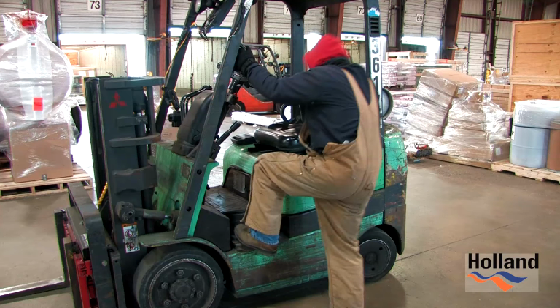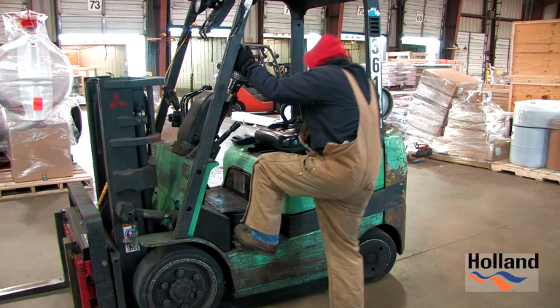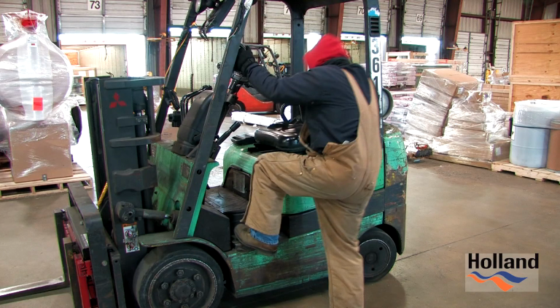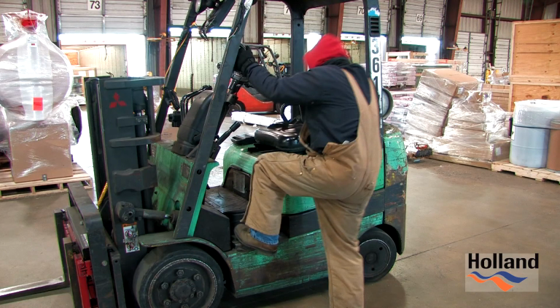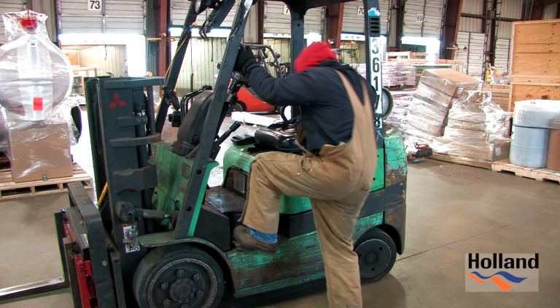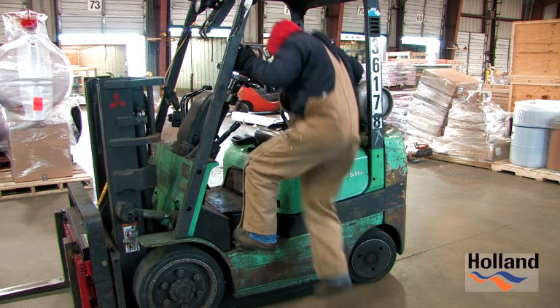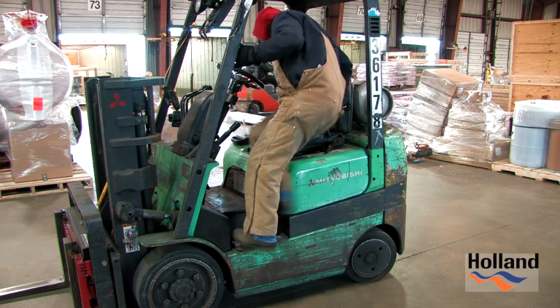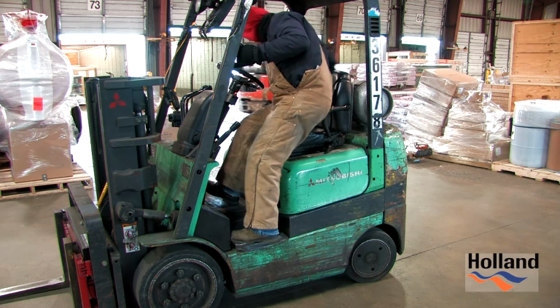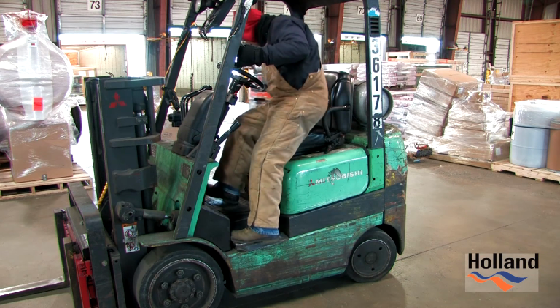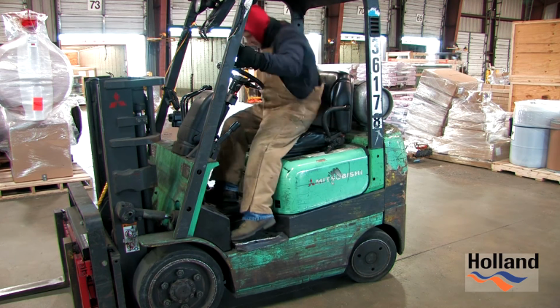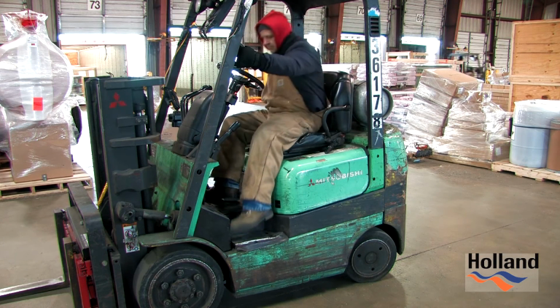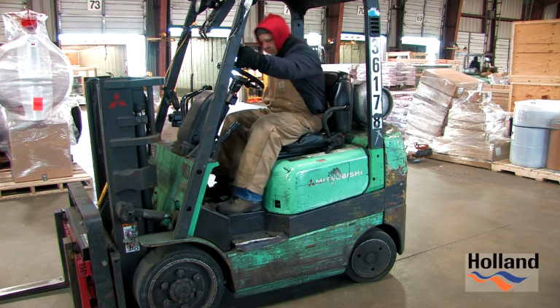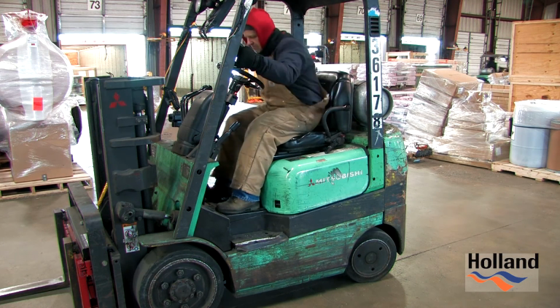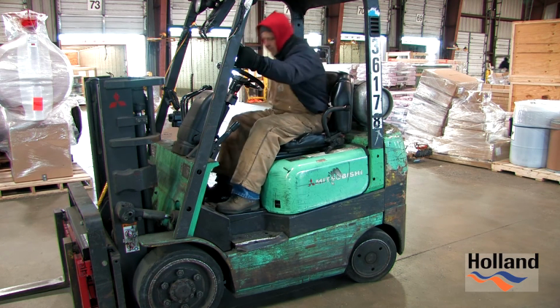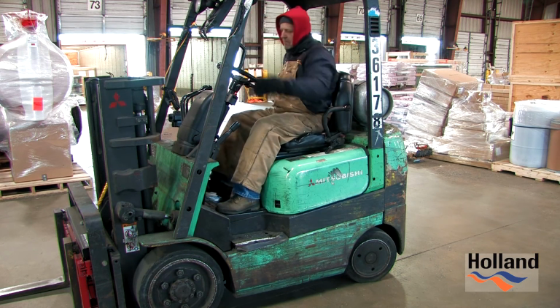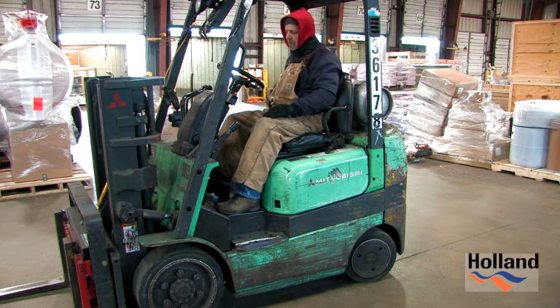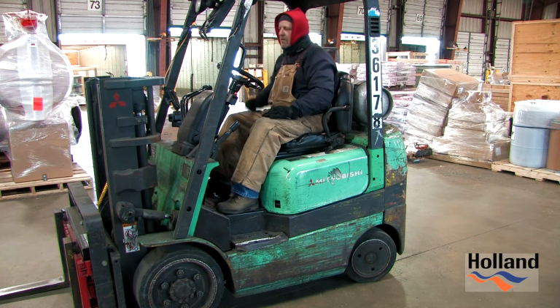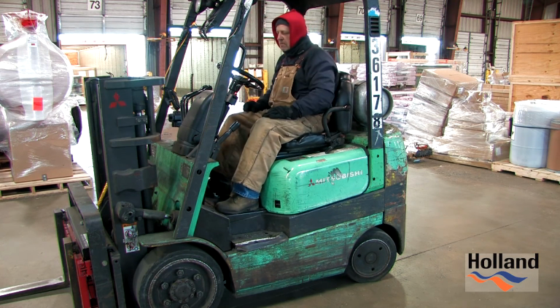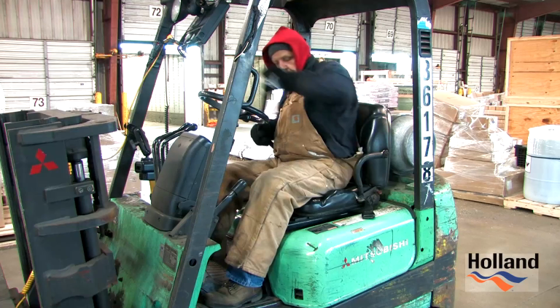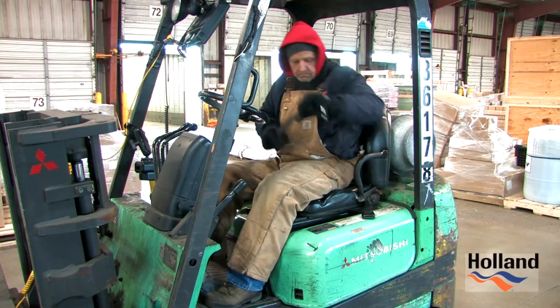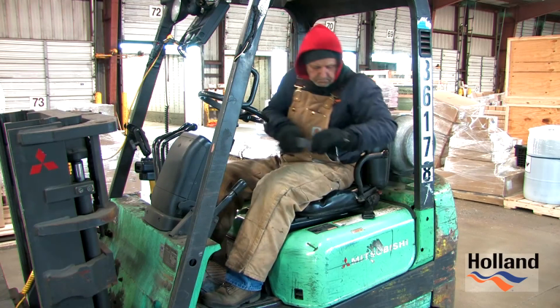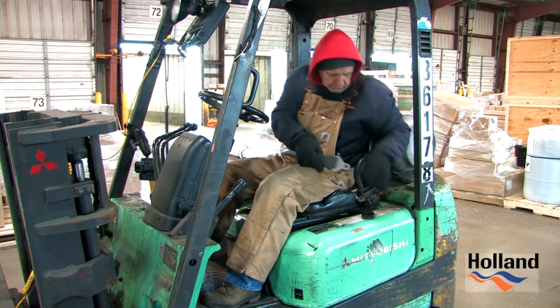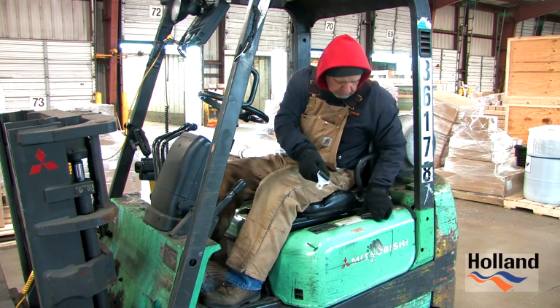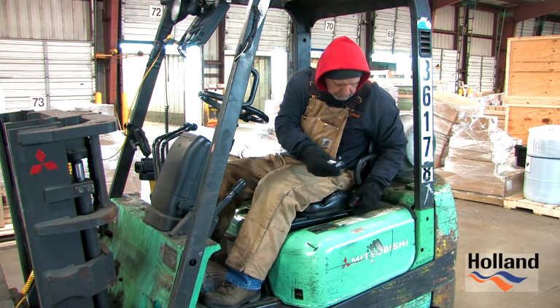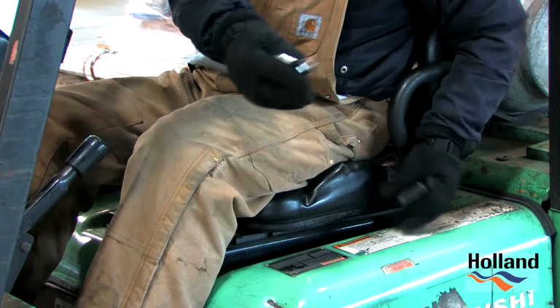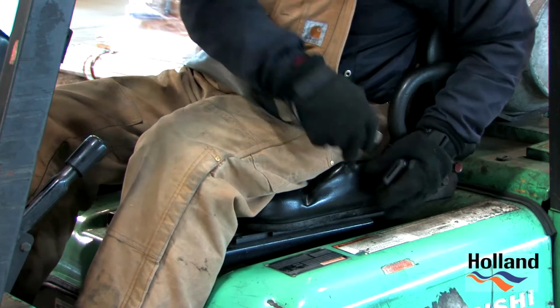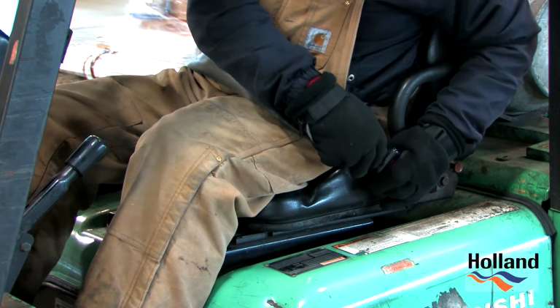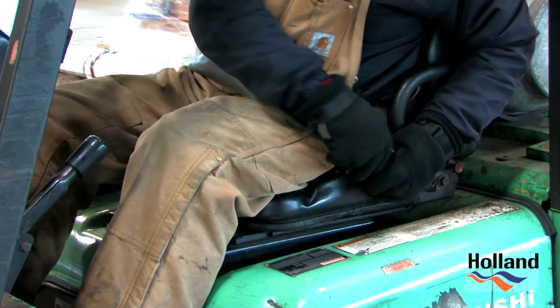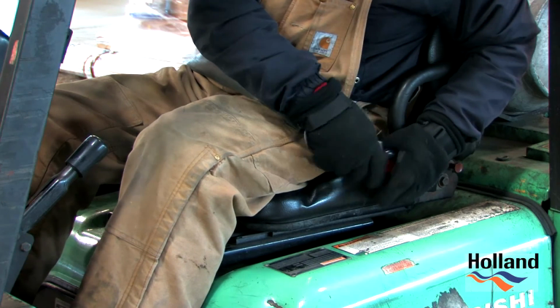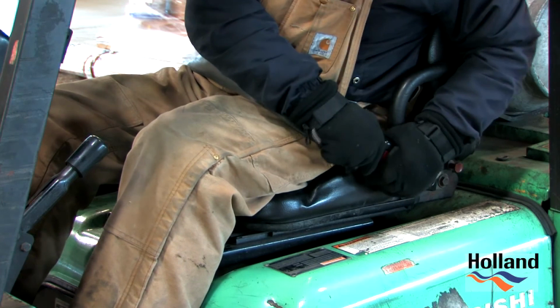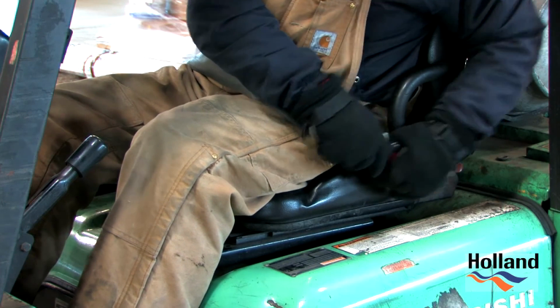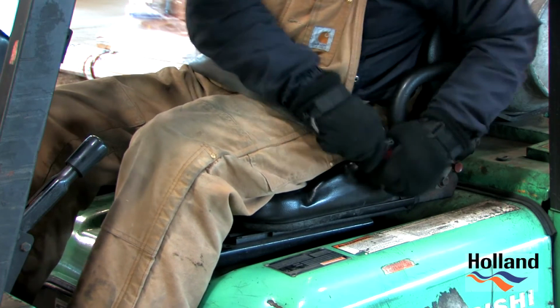While maintaining three points of contact, watch your head as you pull yourself up and into the forklift. Once you are safely seated, fasten your seat belt and adjust the steering column.